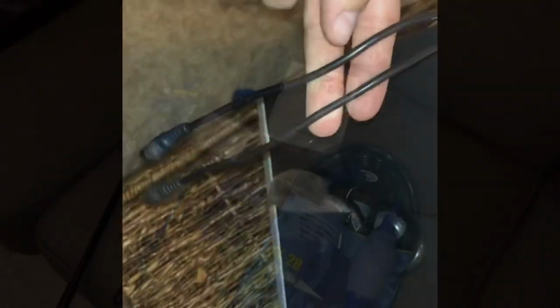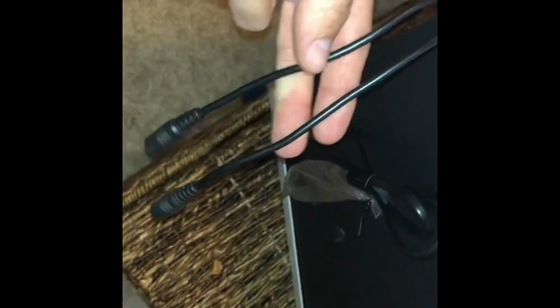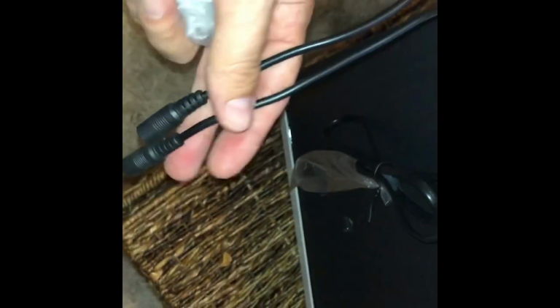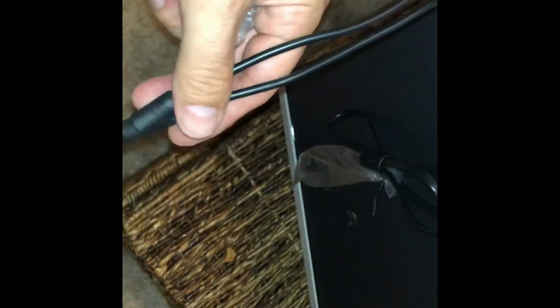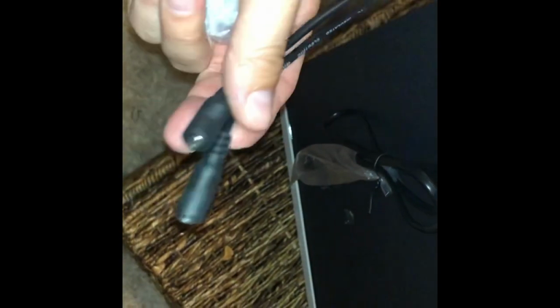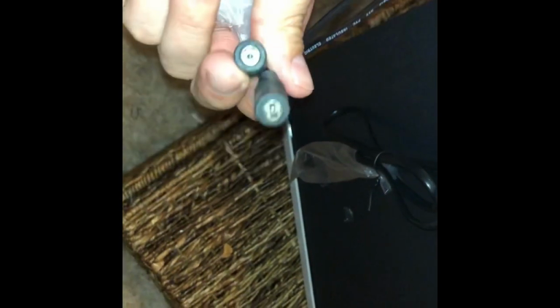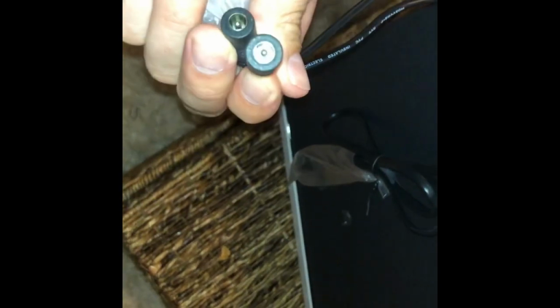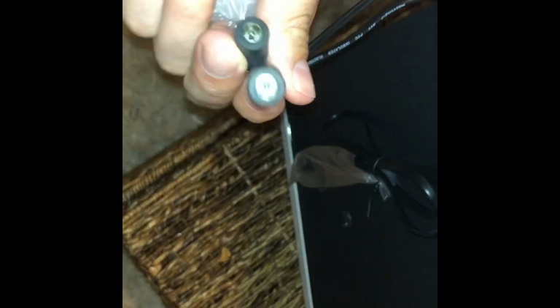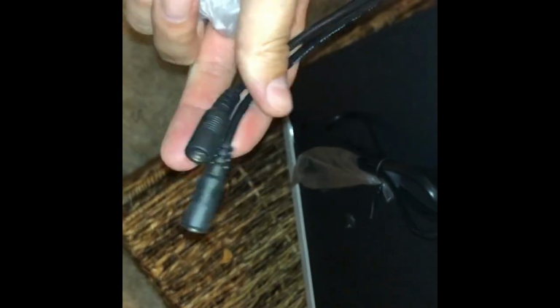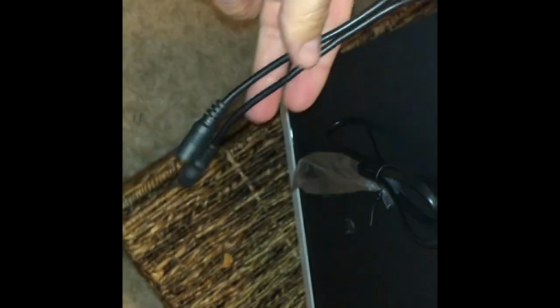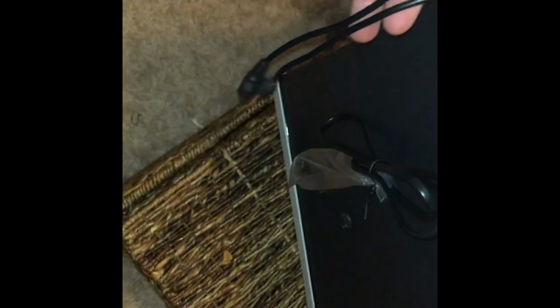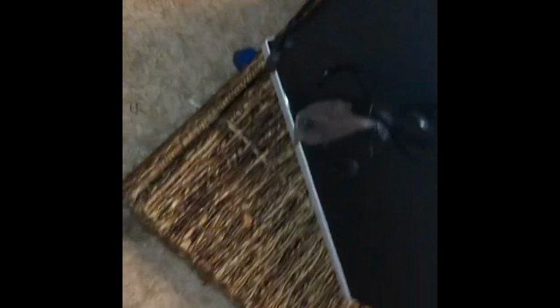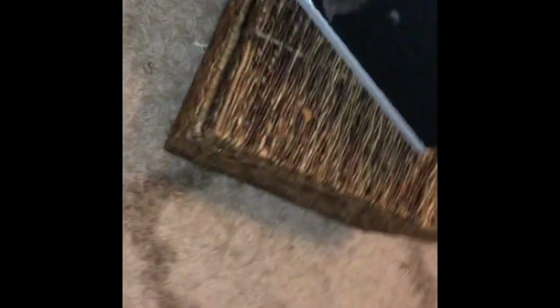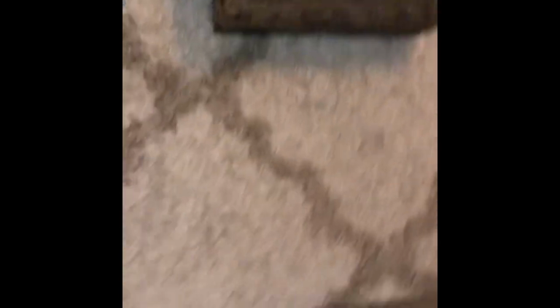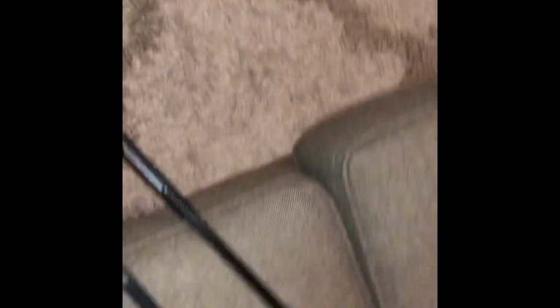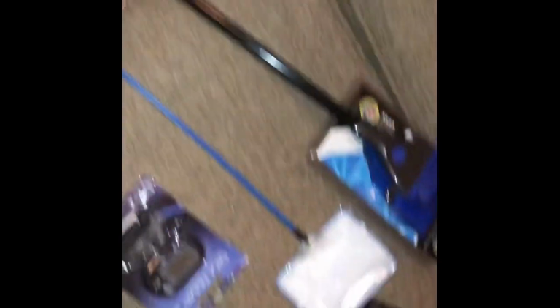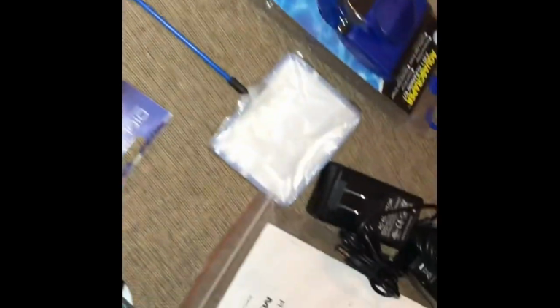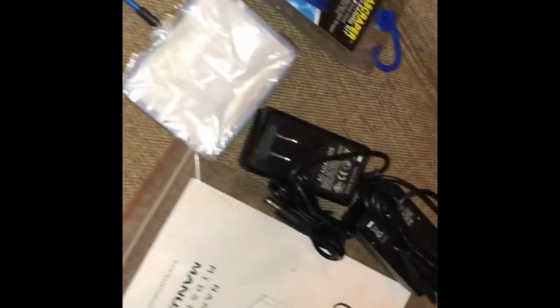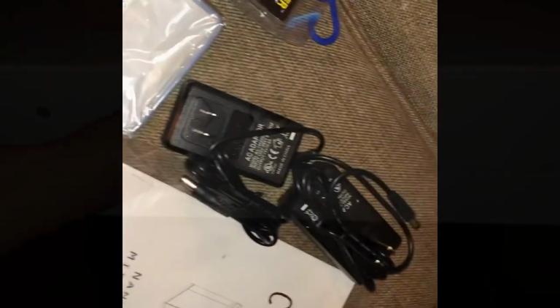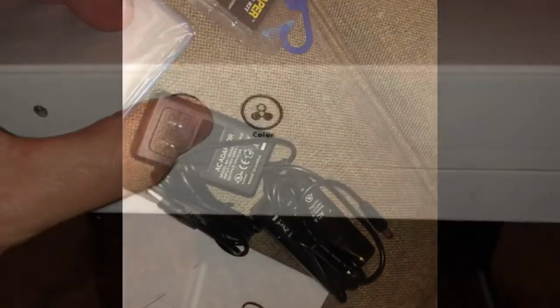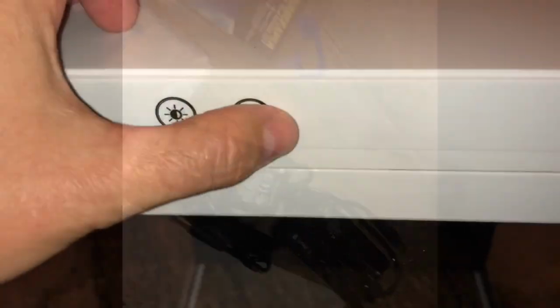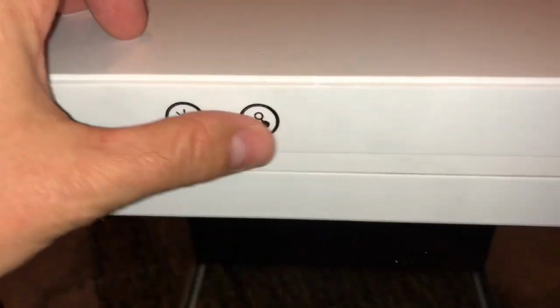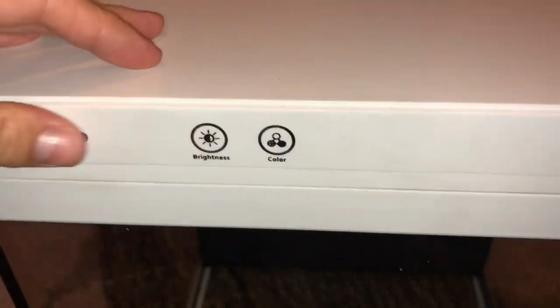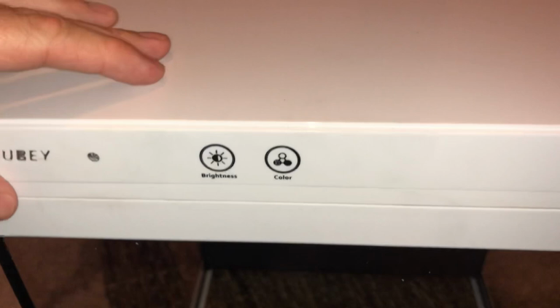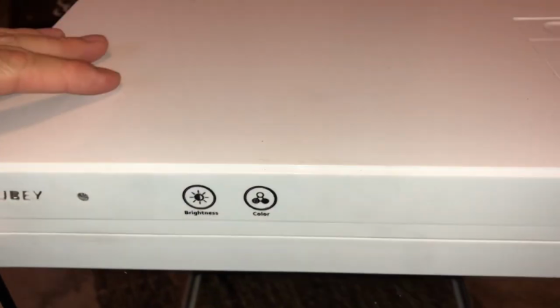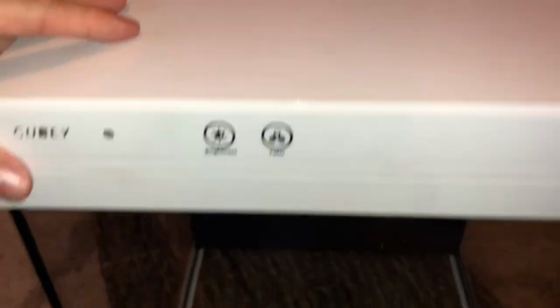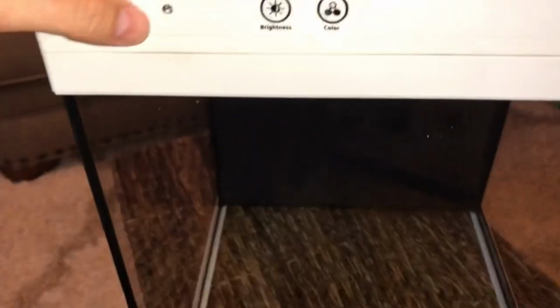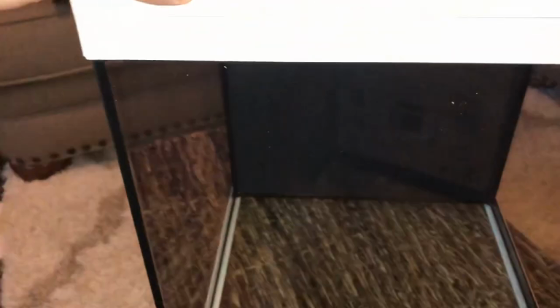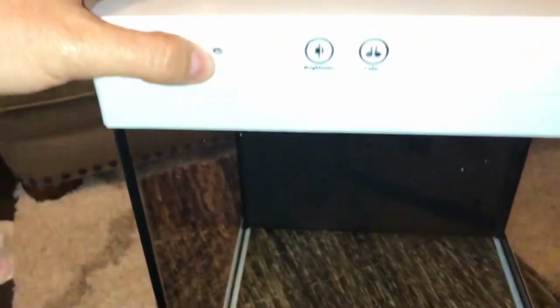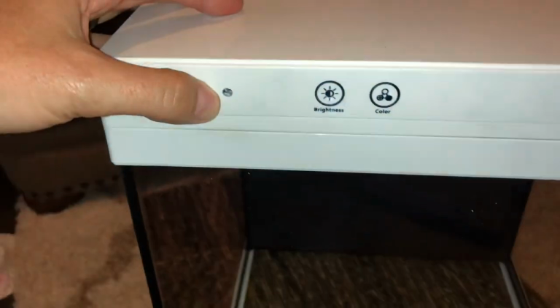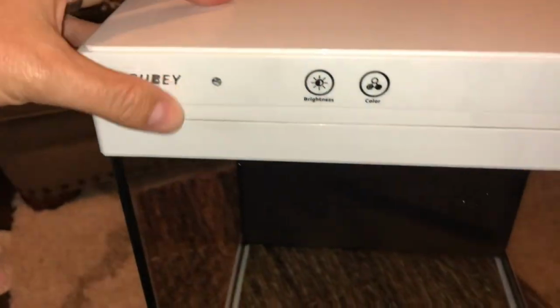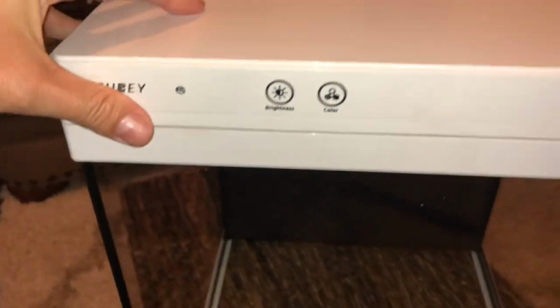Each individual light channel does have its own power supply, so that is definitely a thumbs up. You can use your whites and your blues on different channels if you wish.